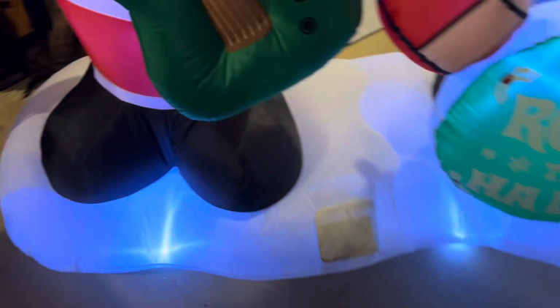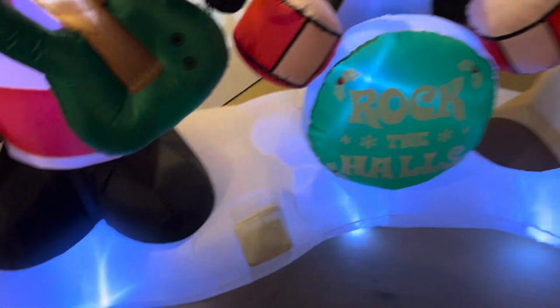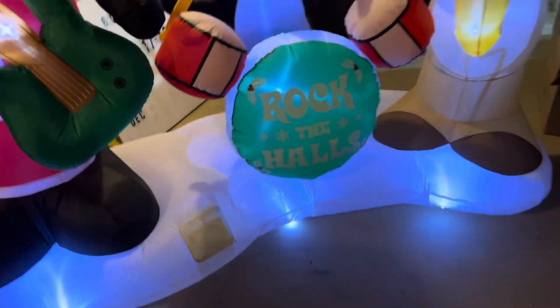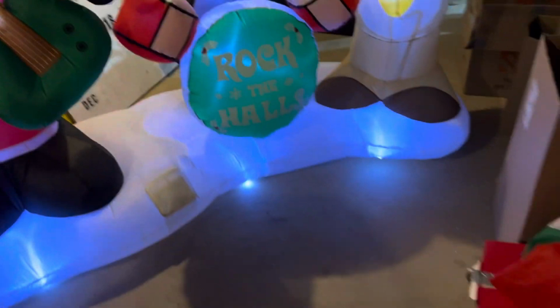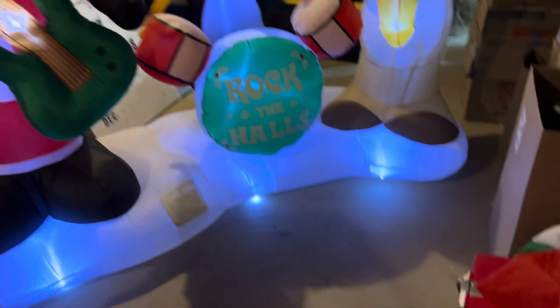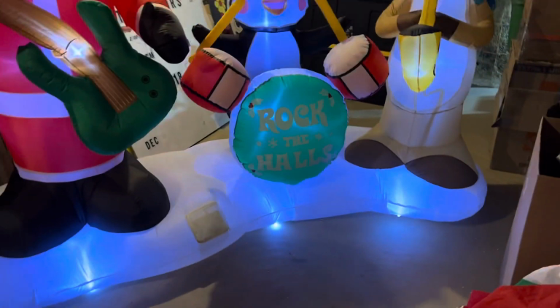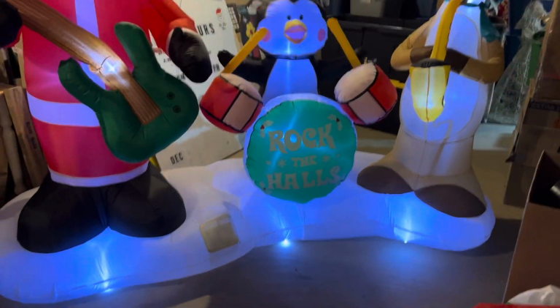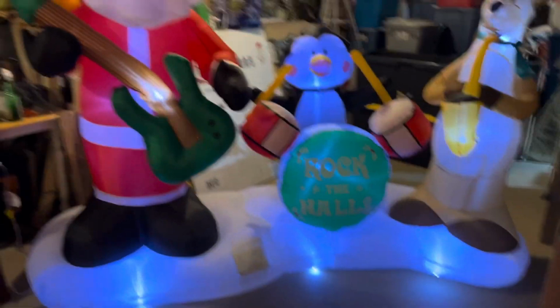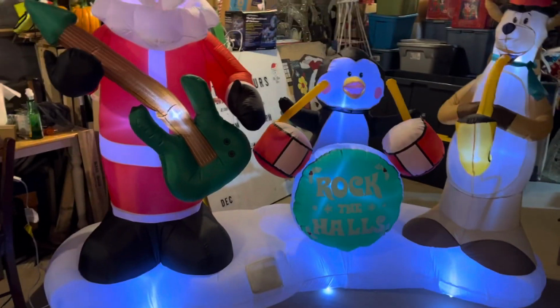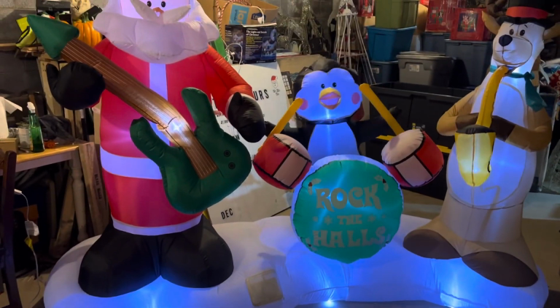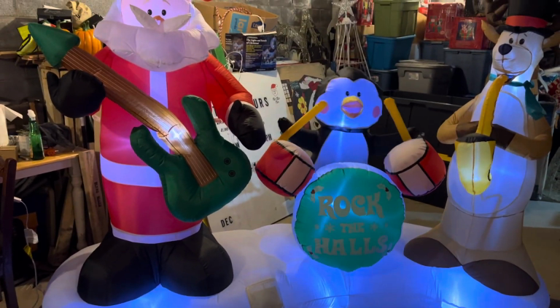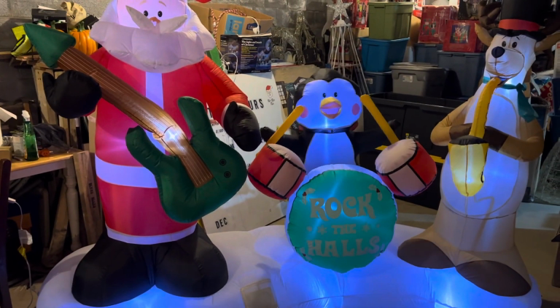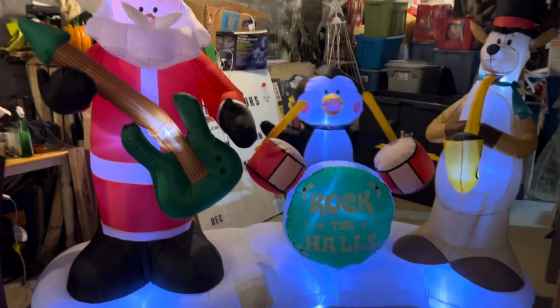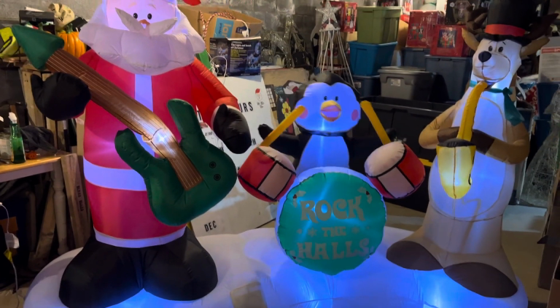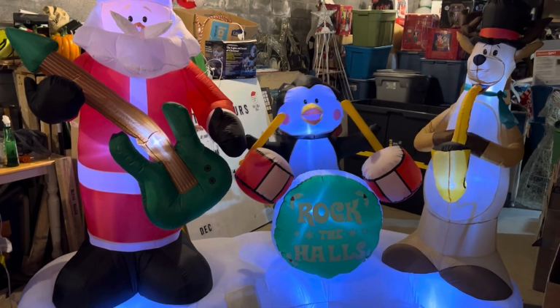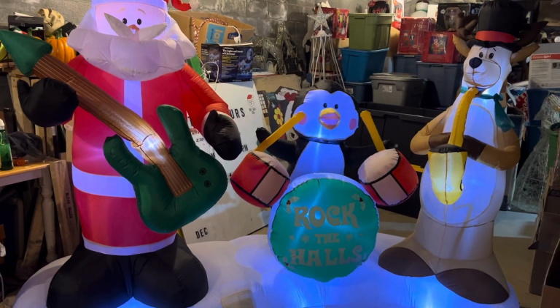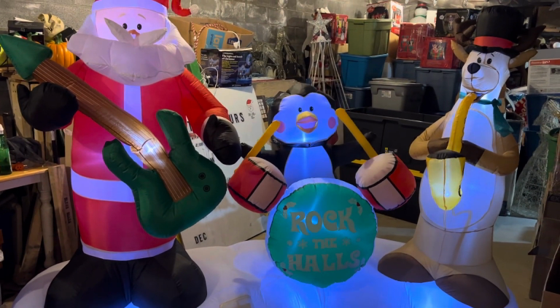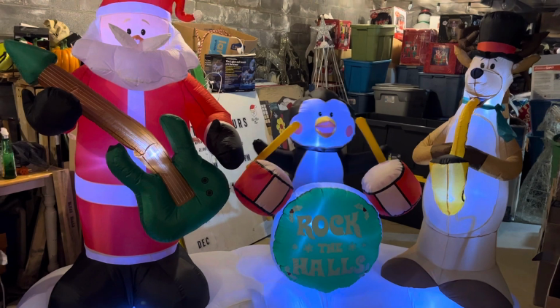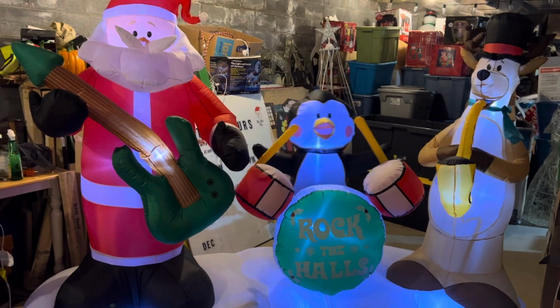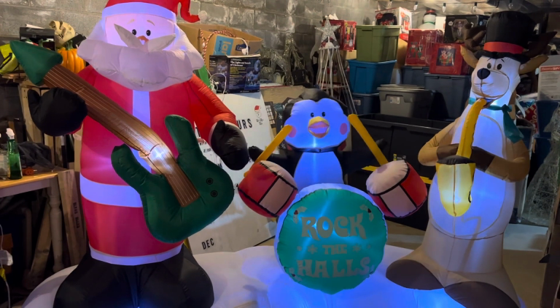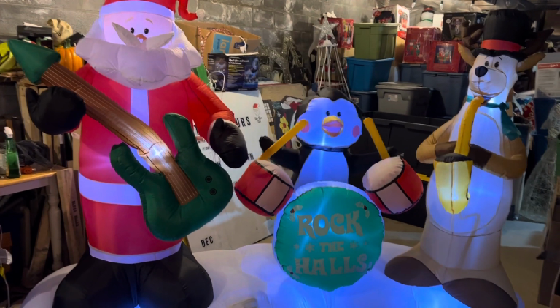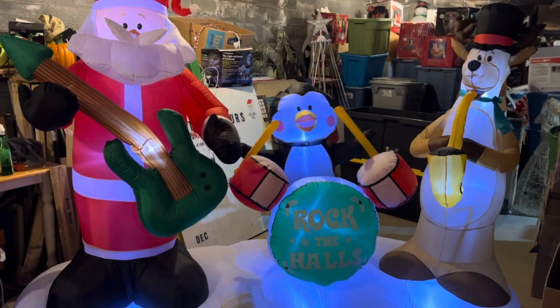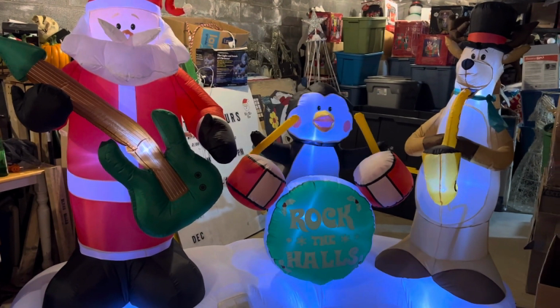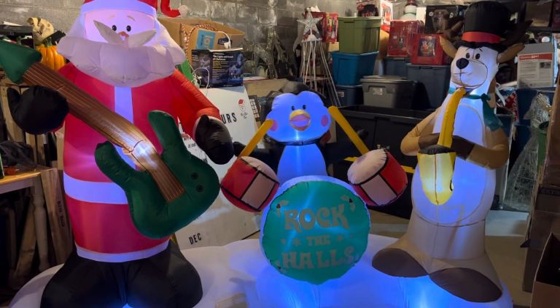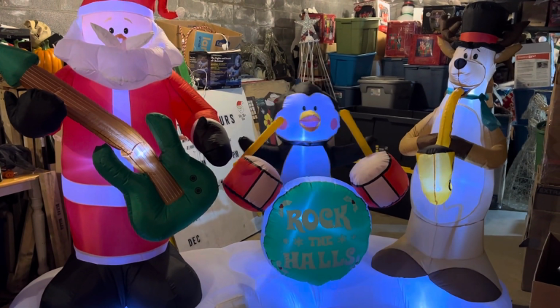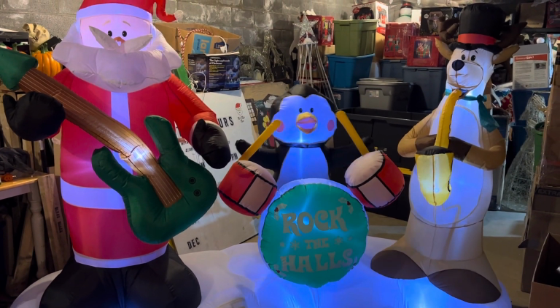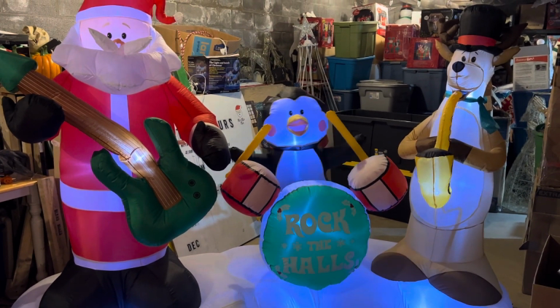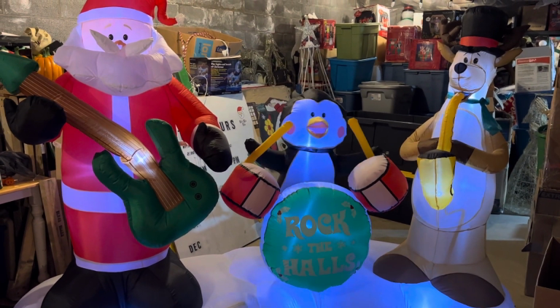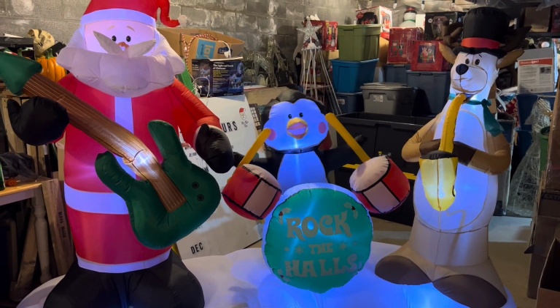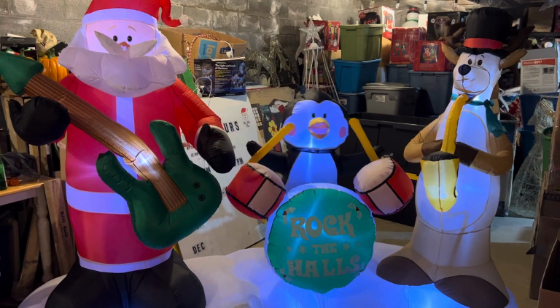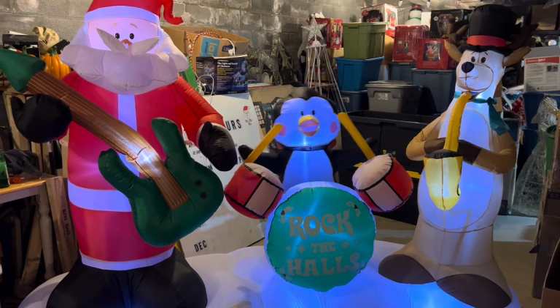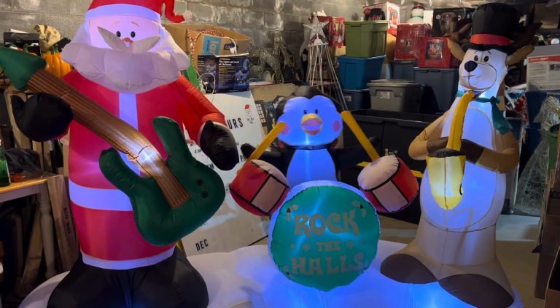Hope you guys enjoyed, and once my project with this is done, there will be another video of it with the other light show box. Thank you guys so much for watching, and I'll see you in the next one — peace out!